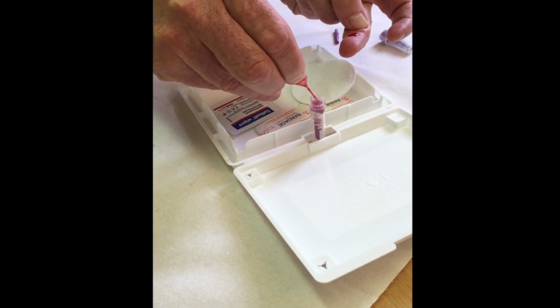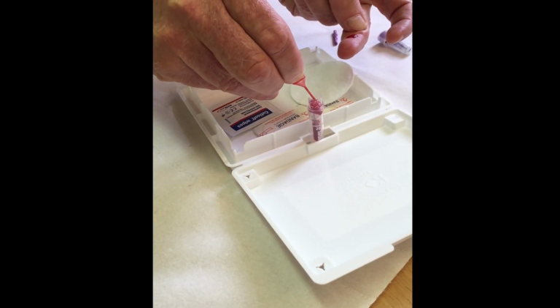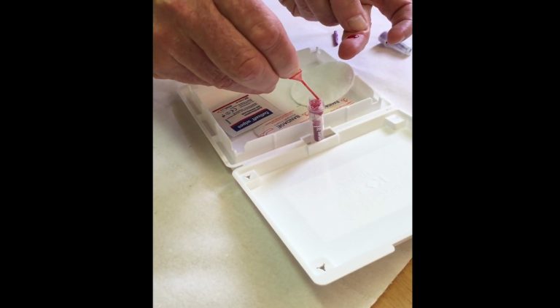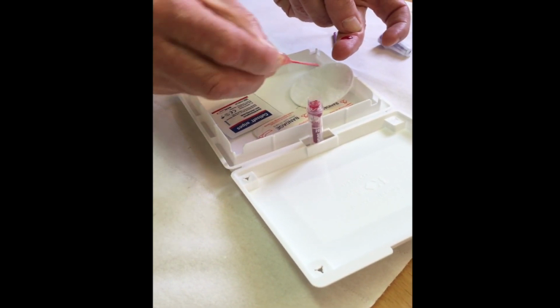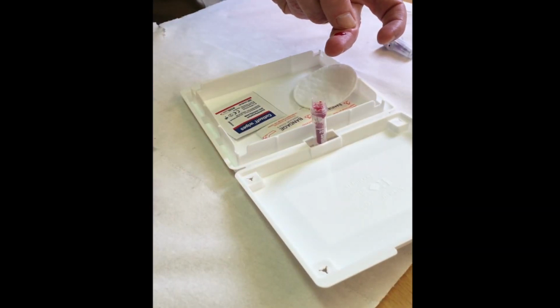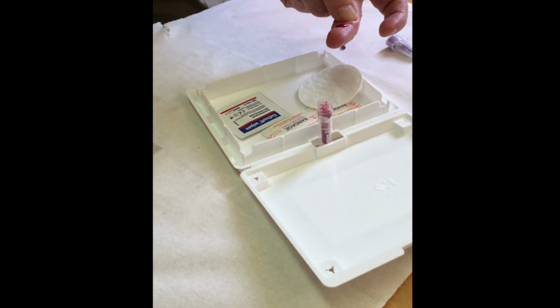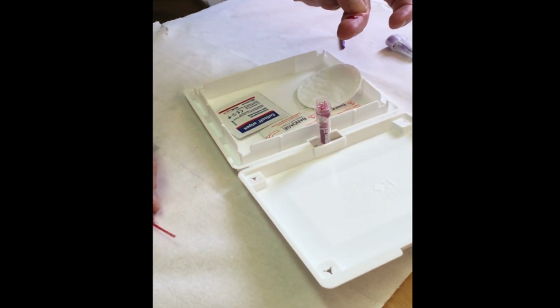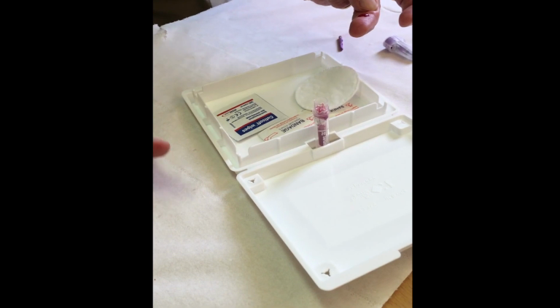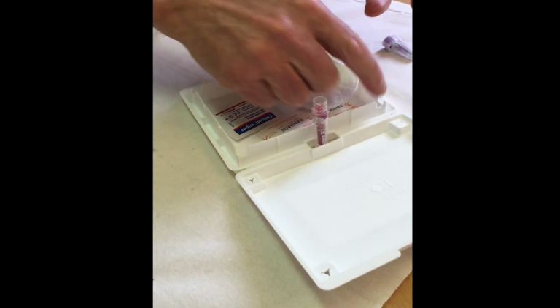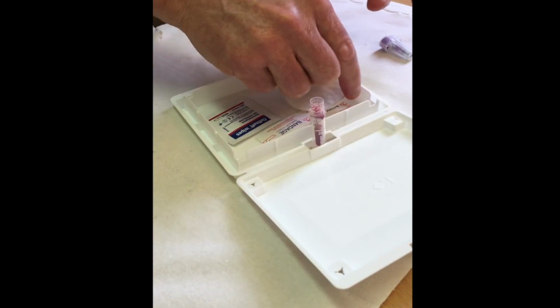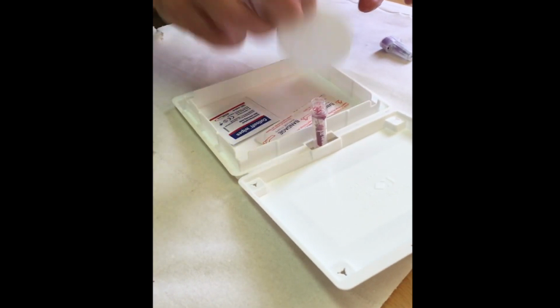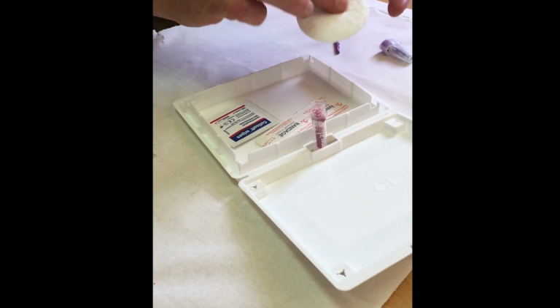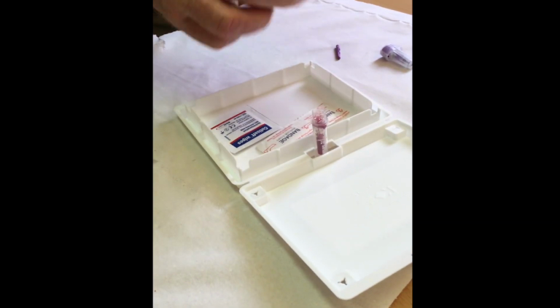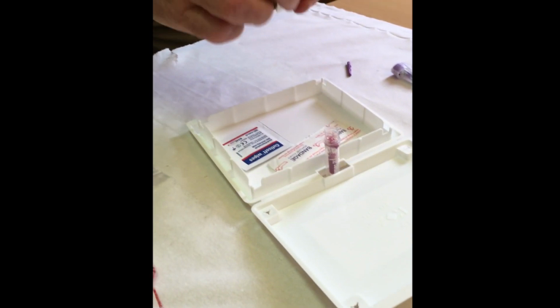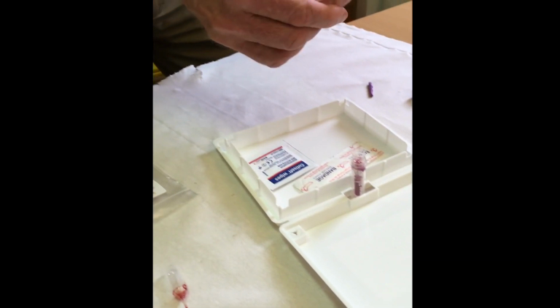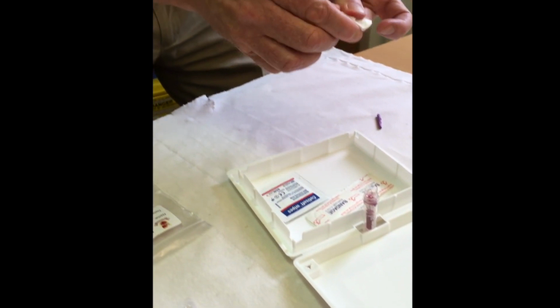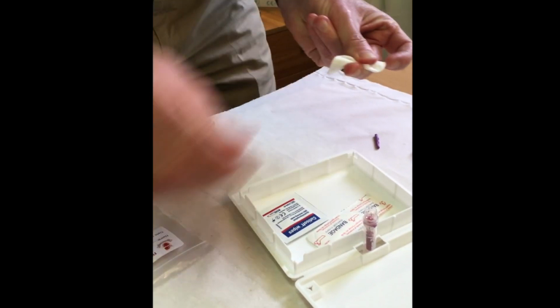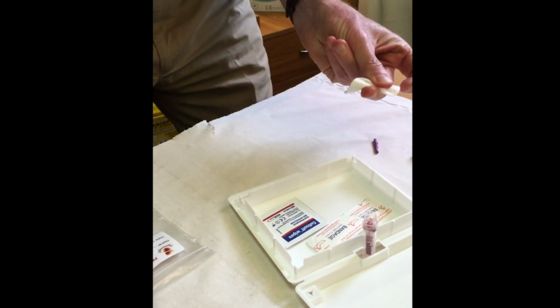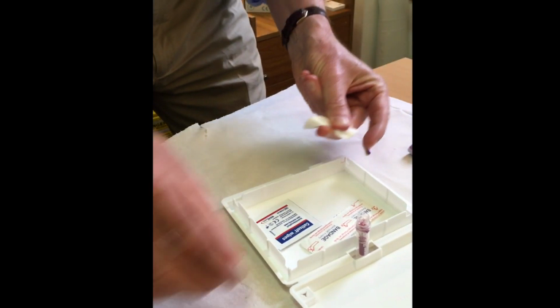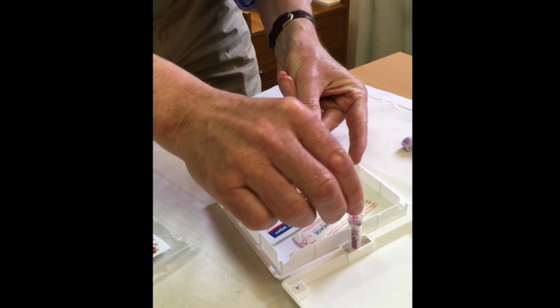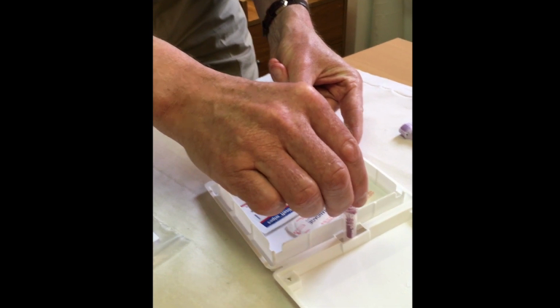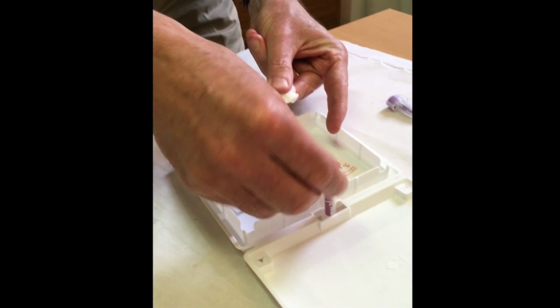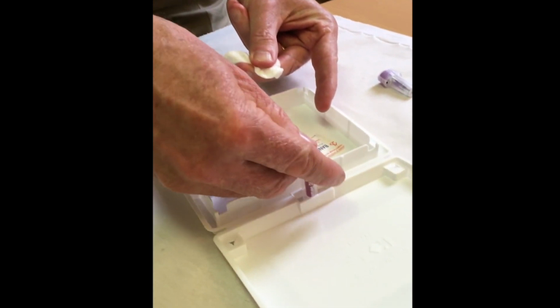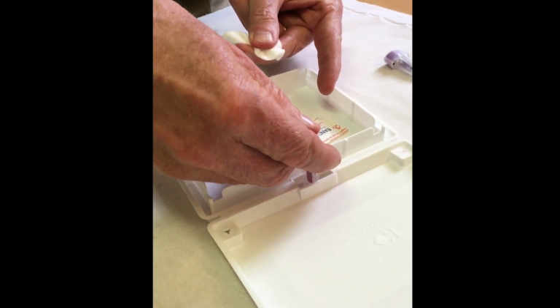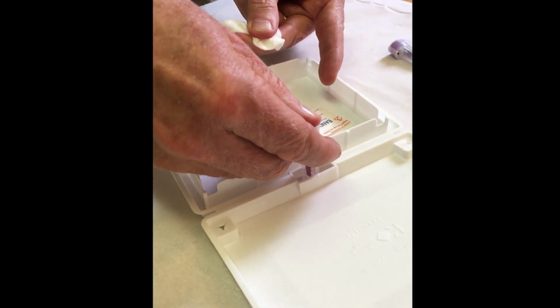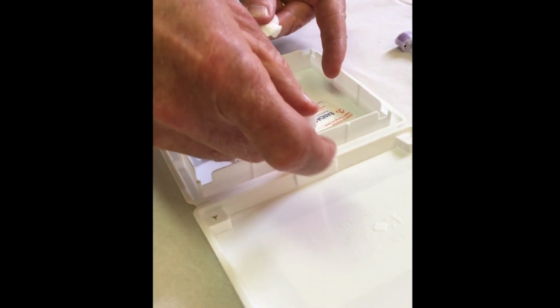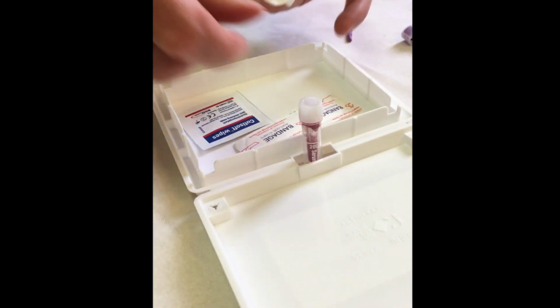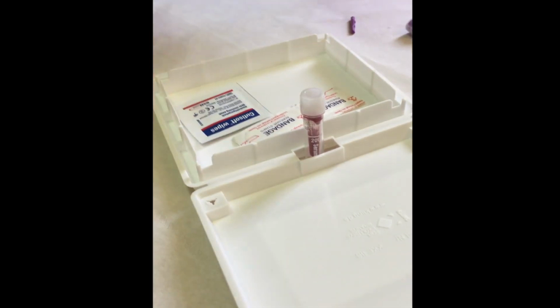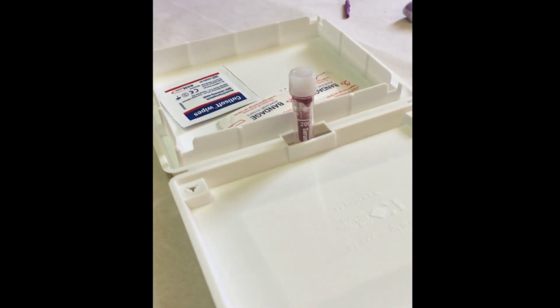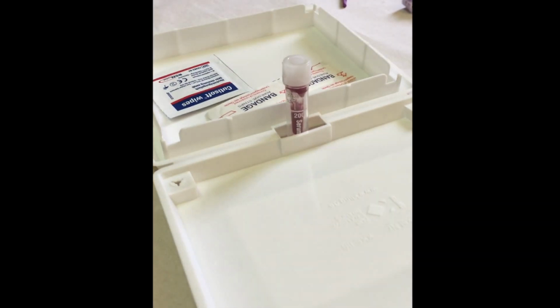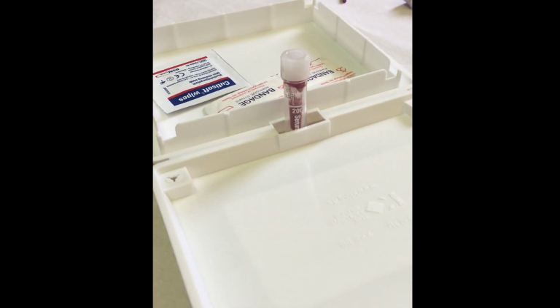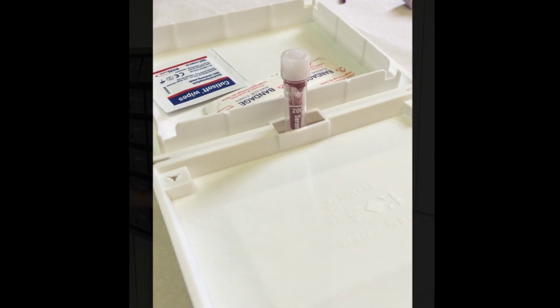That is sufficient. Take the cotton bud and apply pressure to the finger, then to close, click straight down — your sample is collected.